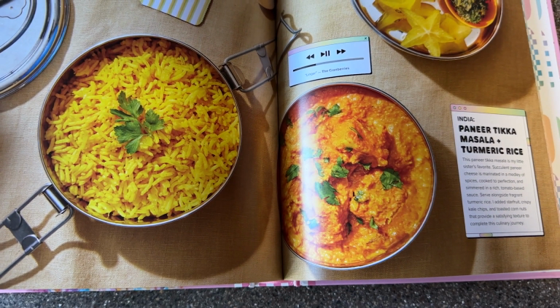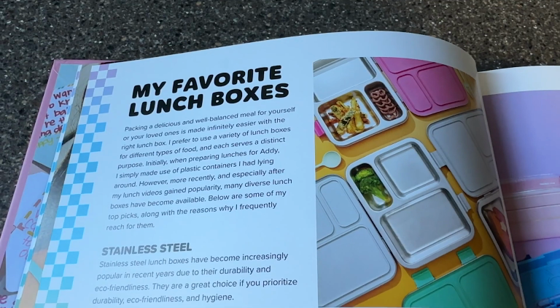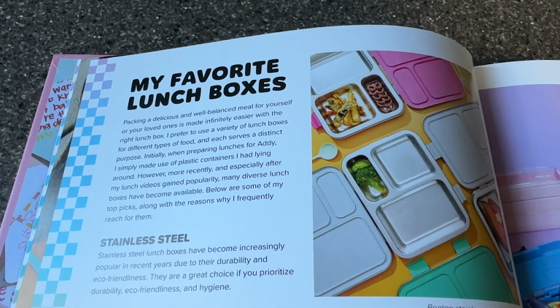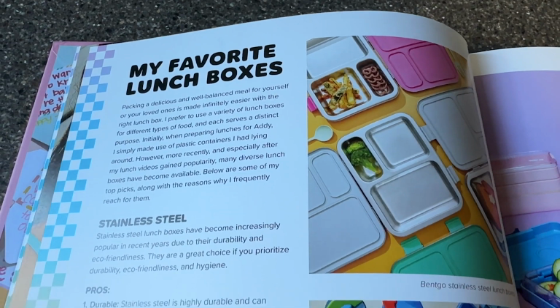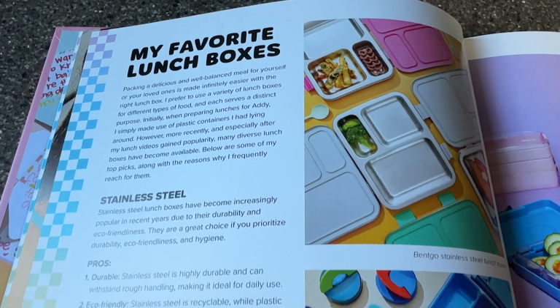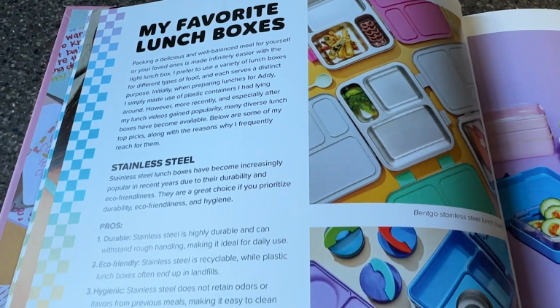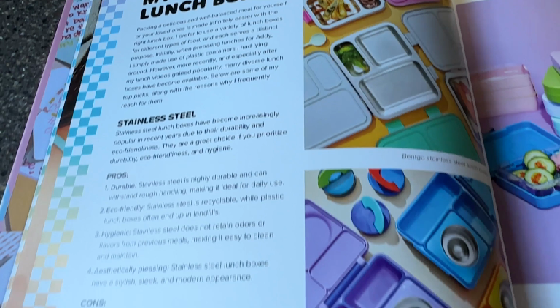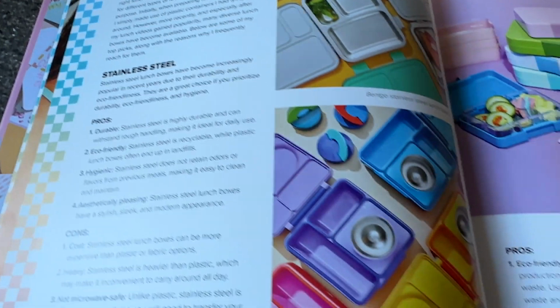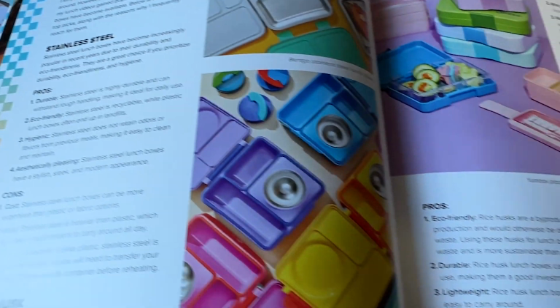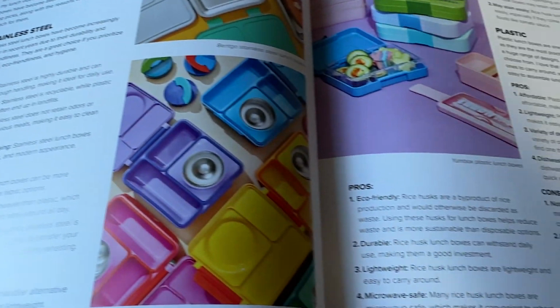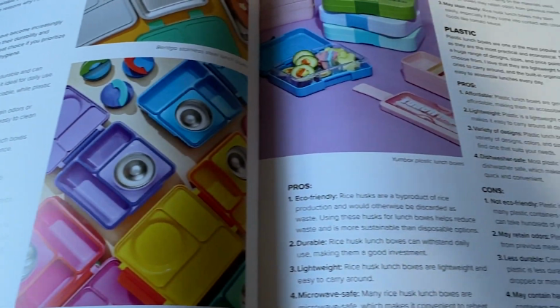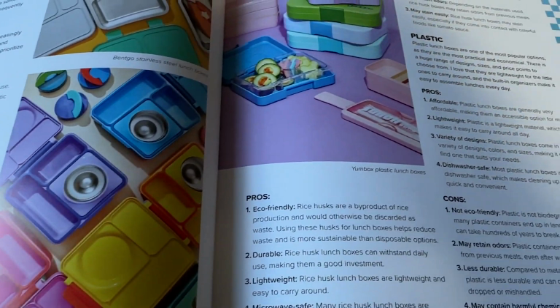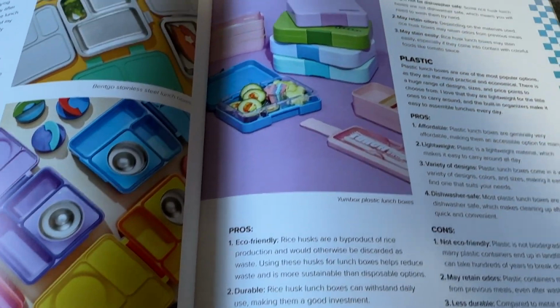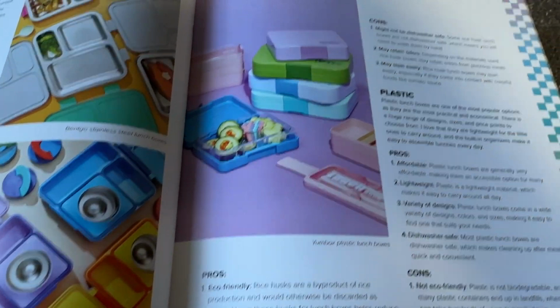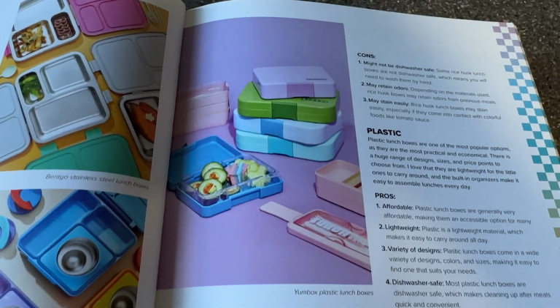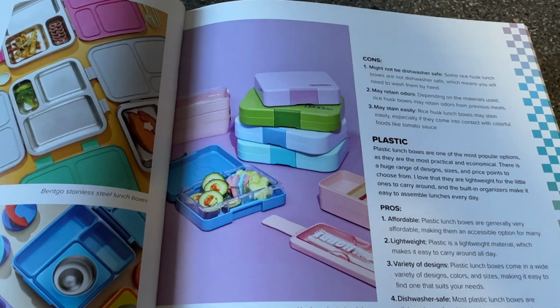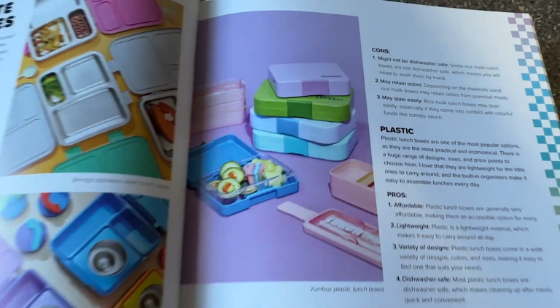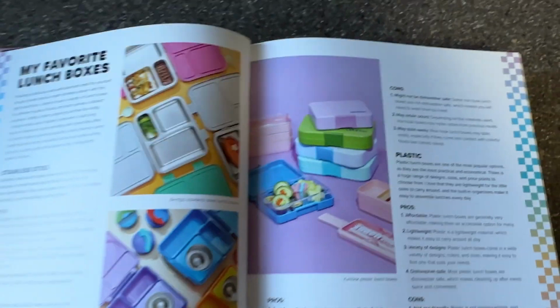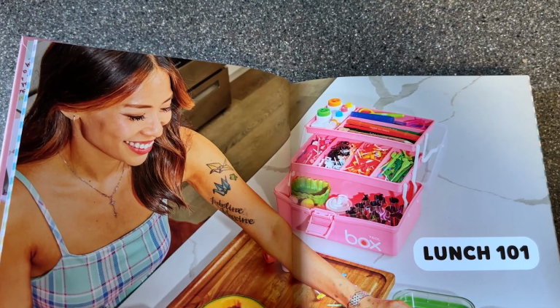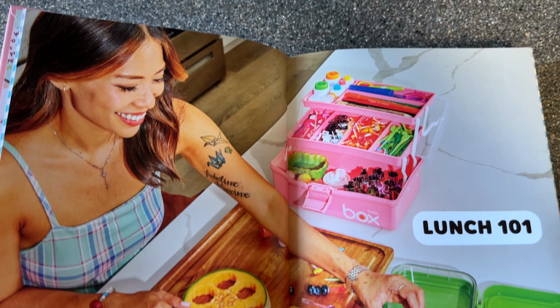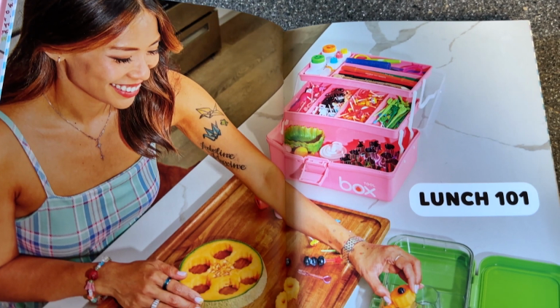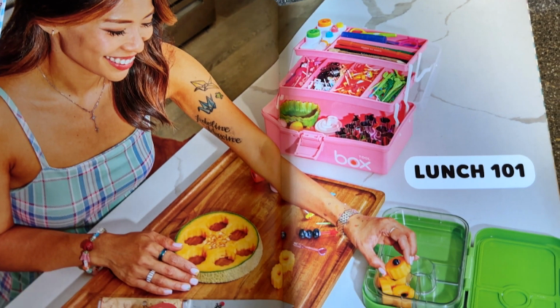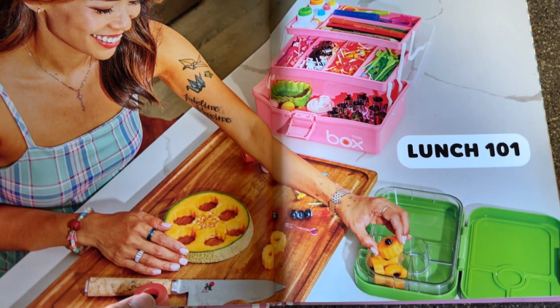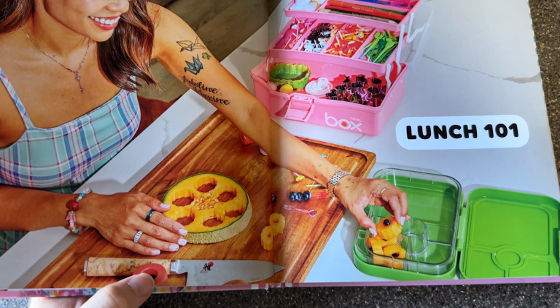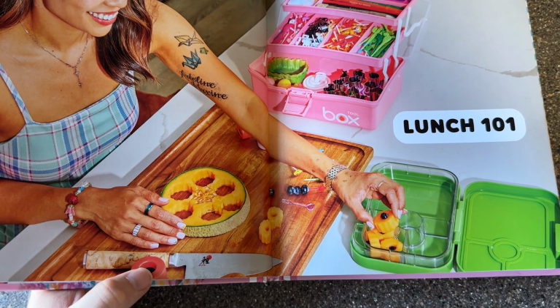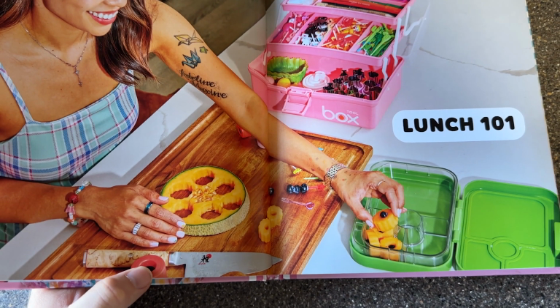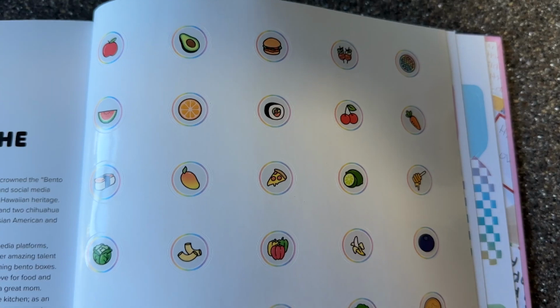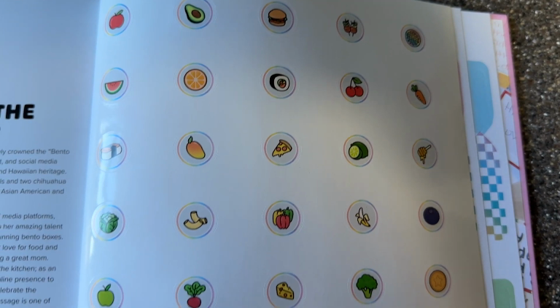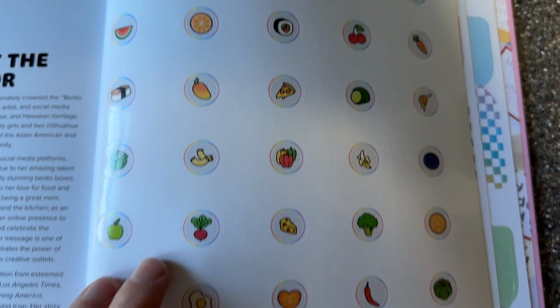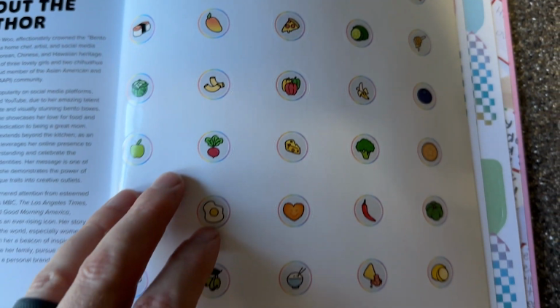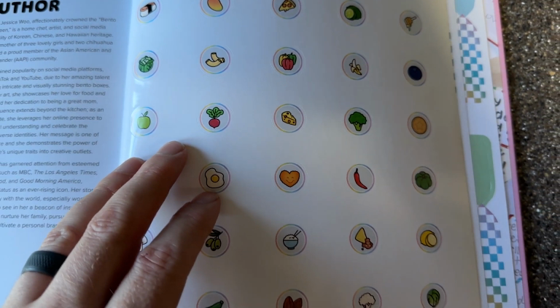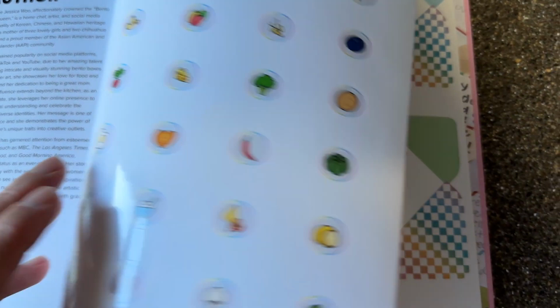What I love most is how Jessica makes each meal a celebration. There are fun touches like heart shaped sandwiches and love notes, making each lunch special. It's like having a lunch fairy godmother in the kitchen.